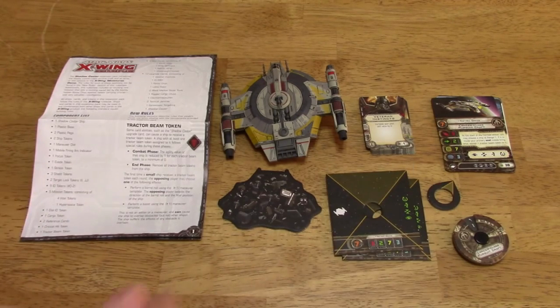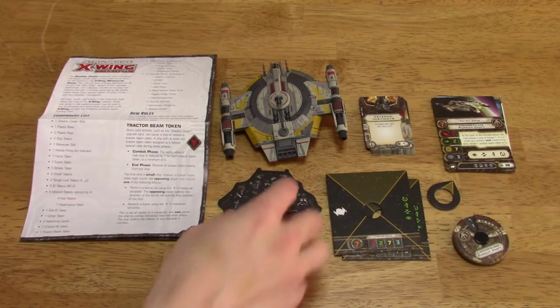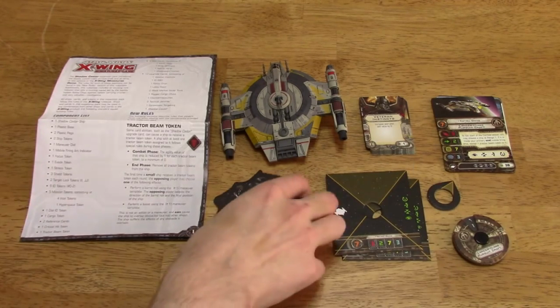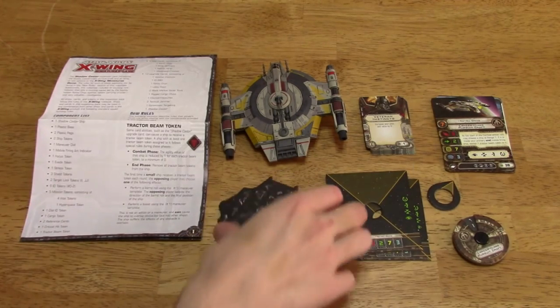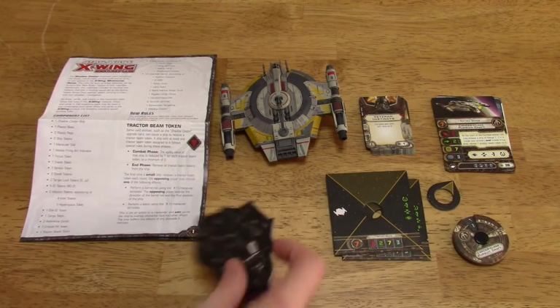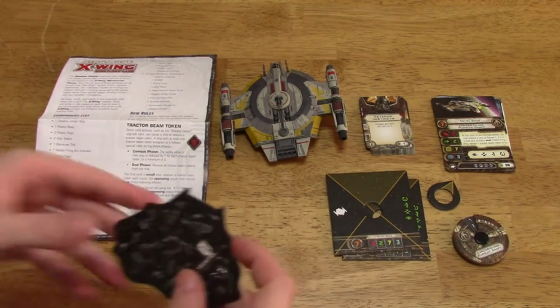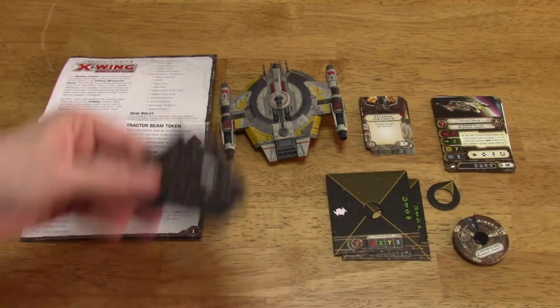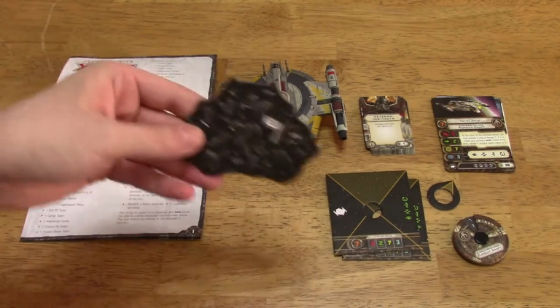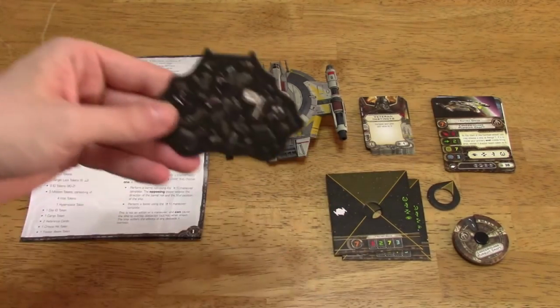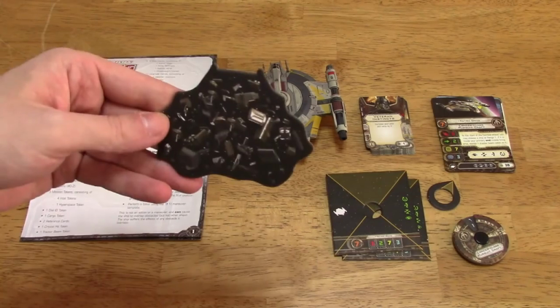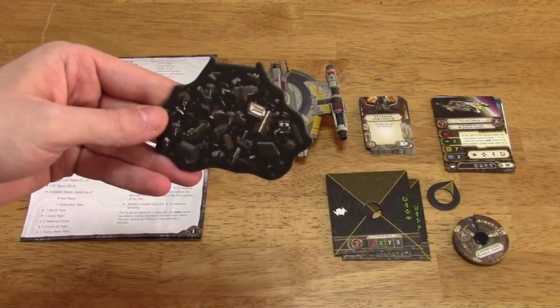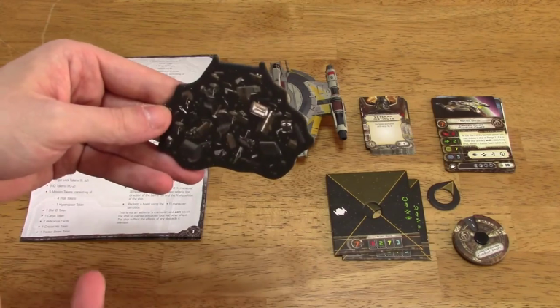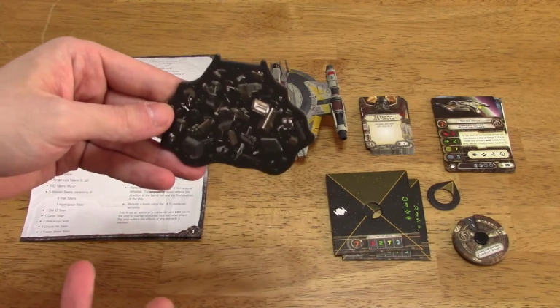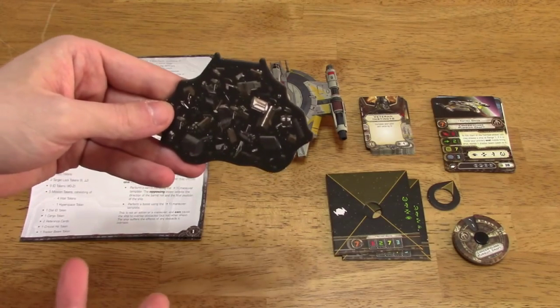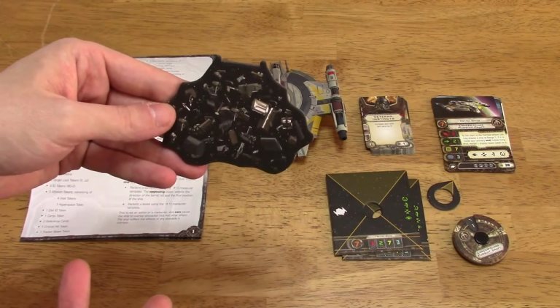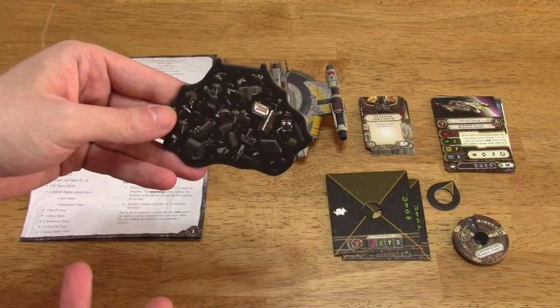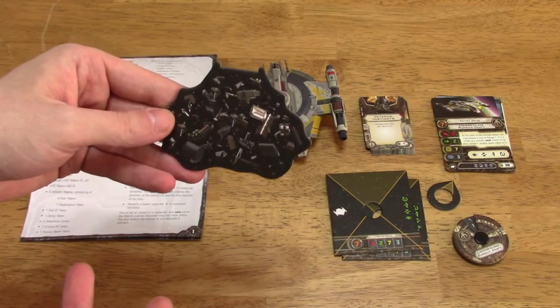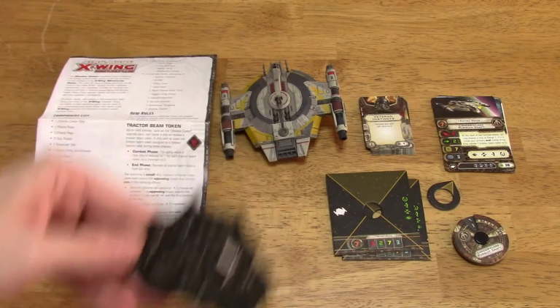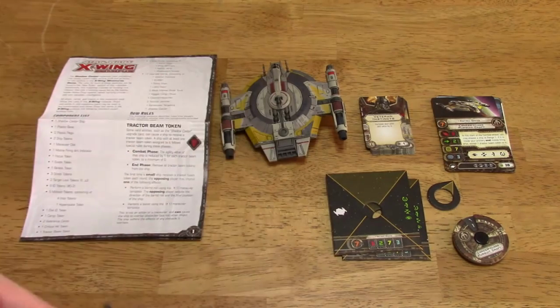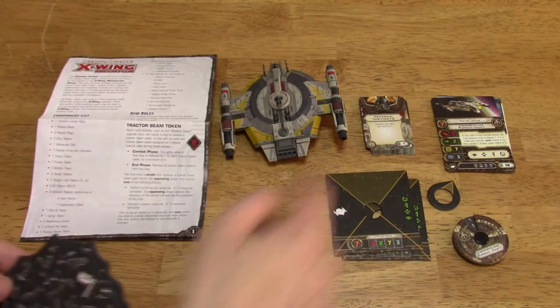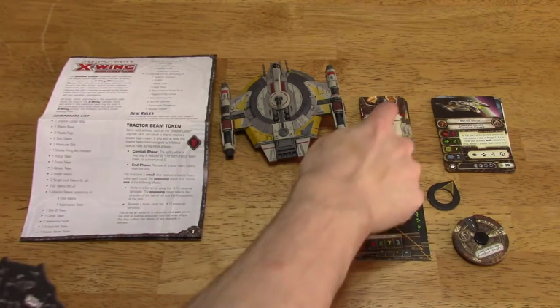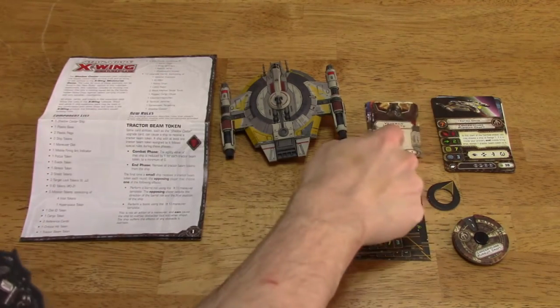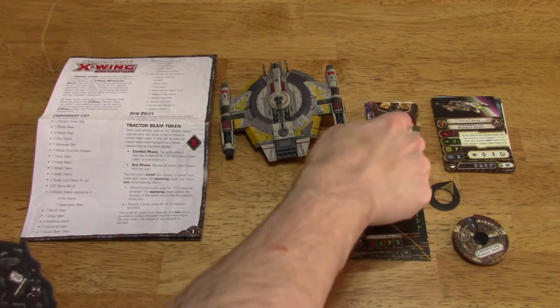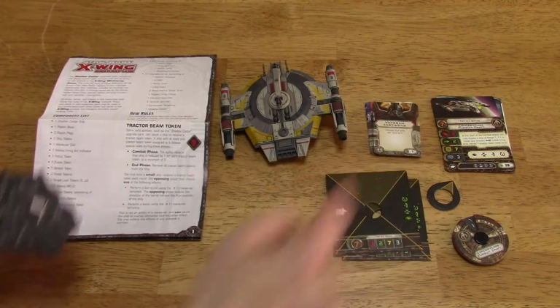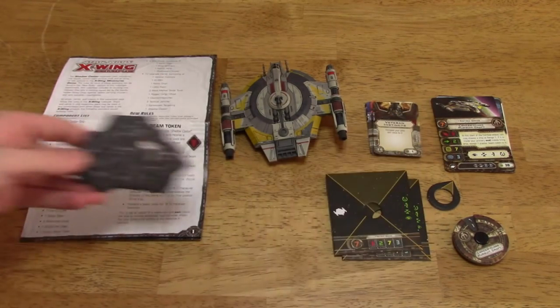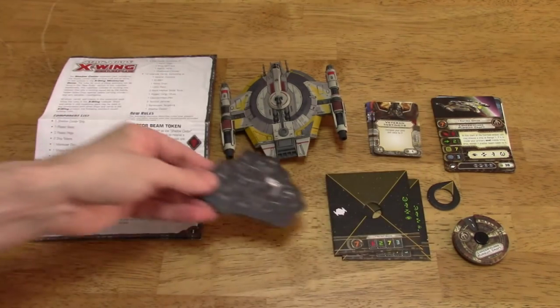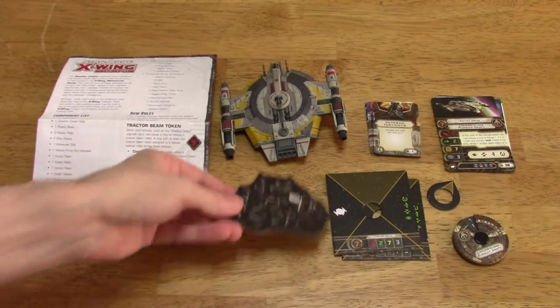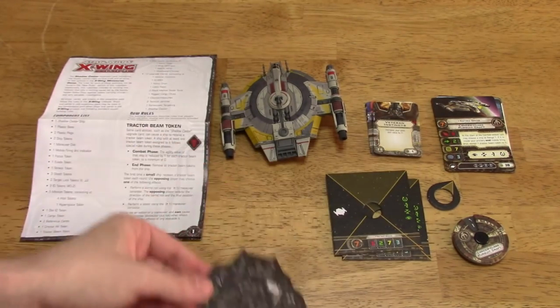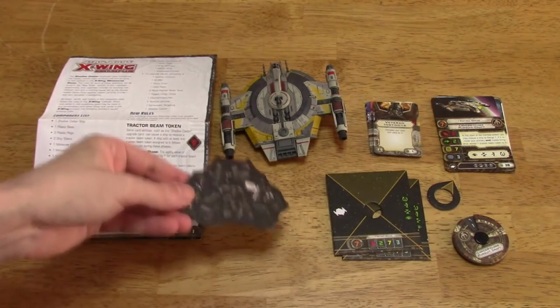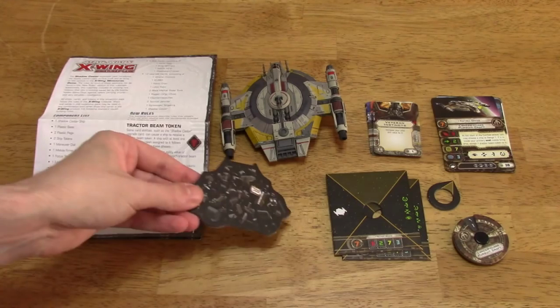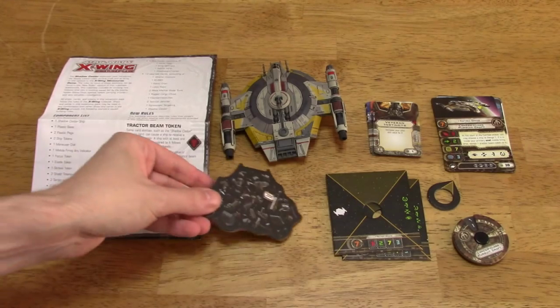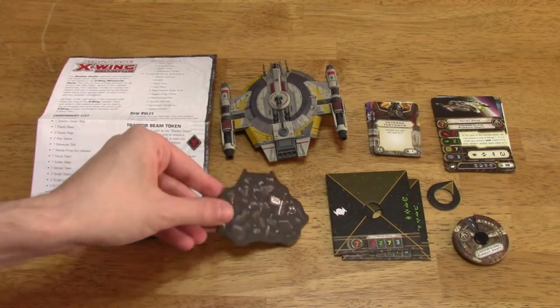You've also got this debris cloud that came with it. And as an action, via one of these upgrade cards, you can drop it behind you, sort of like a bomb.